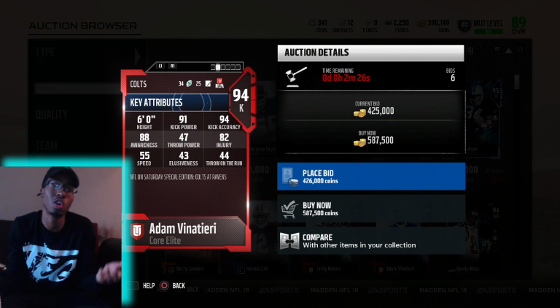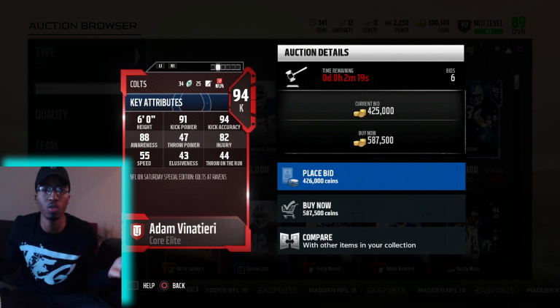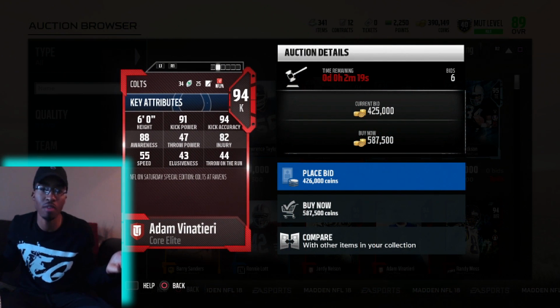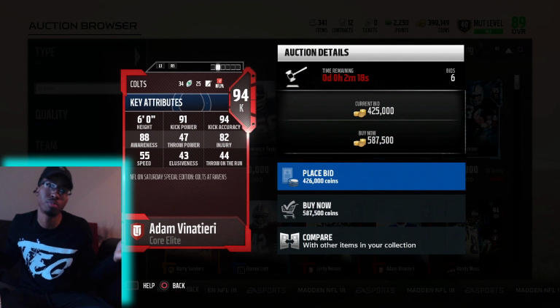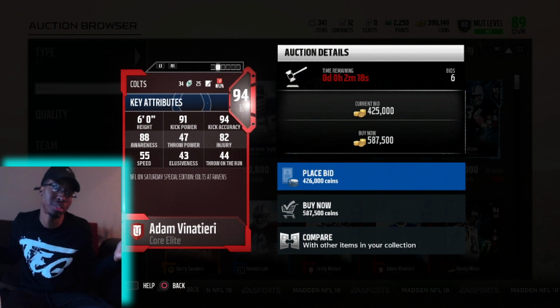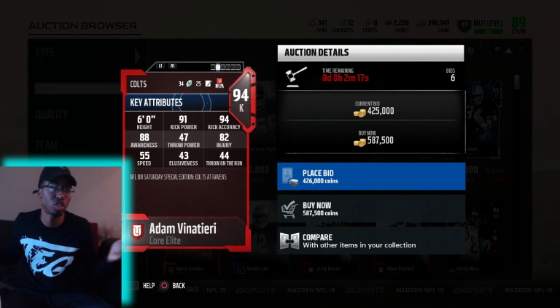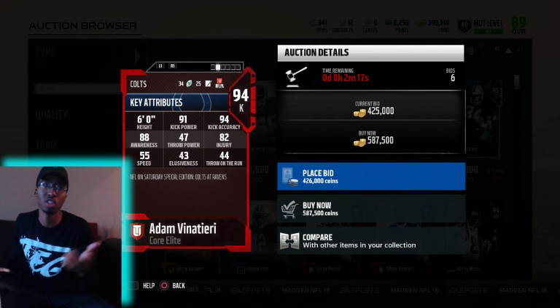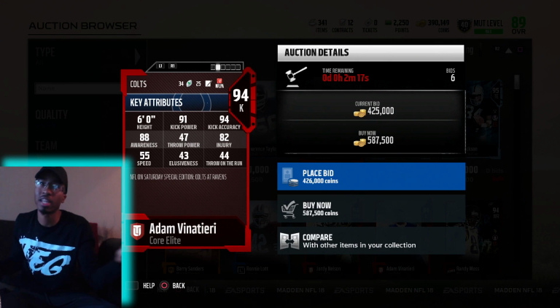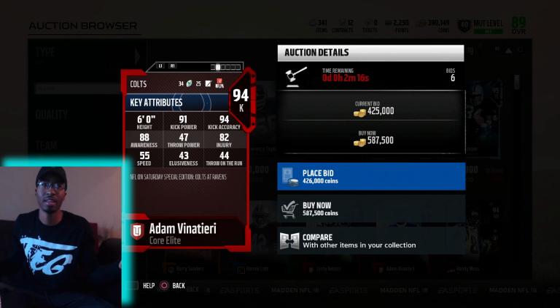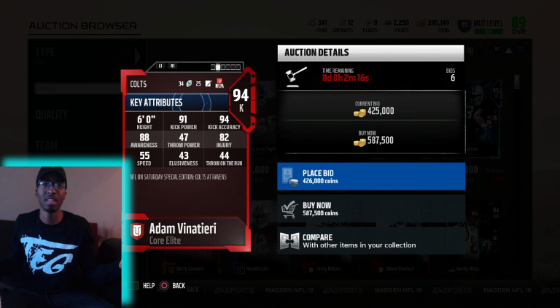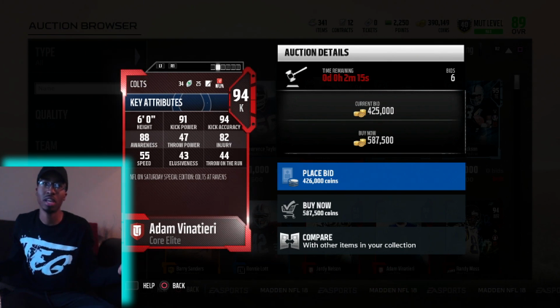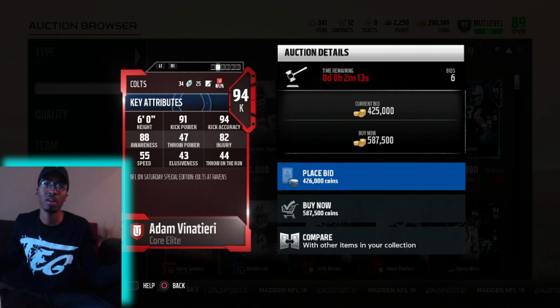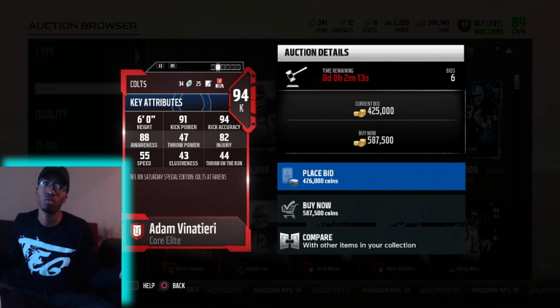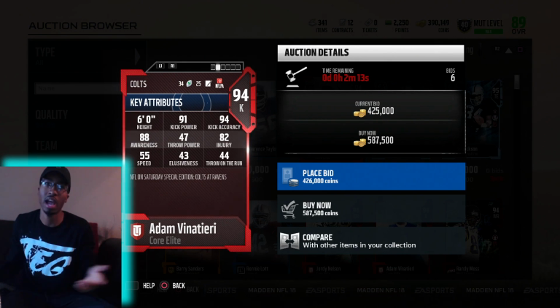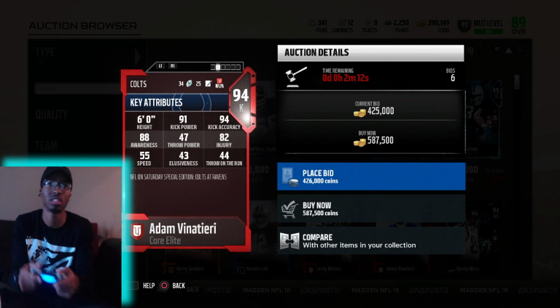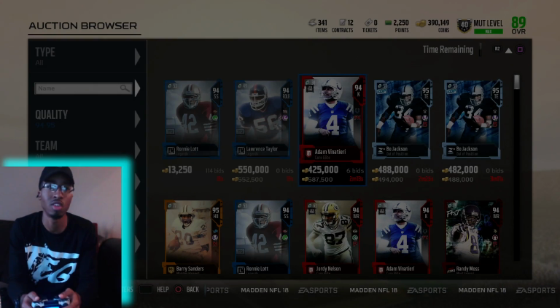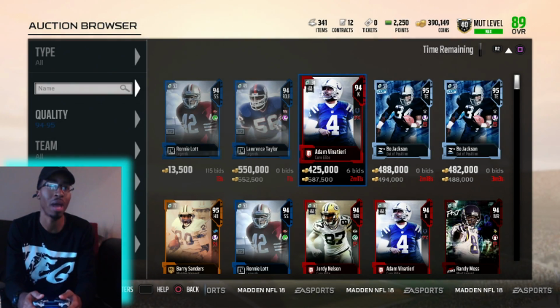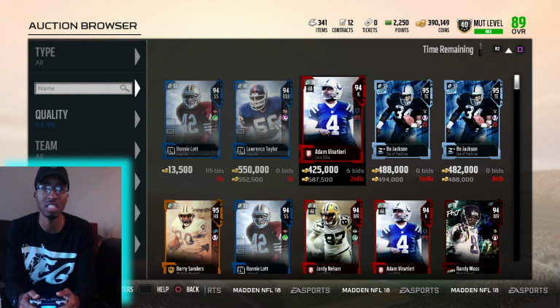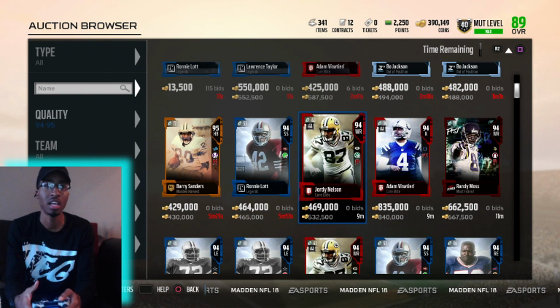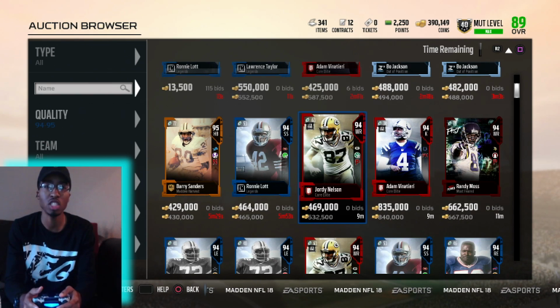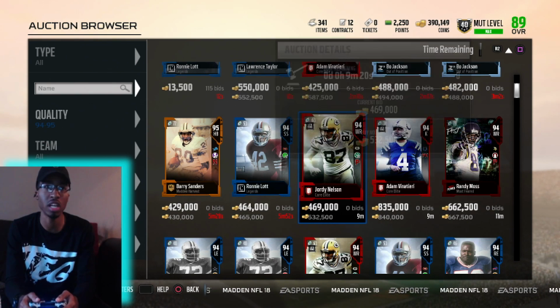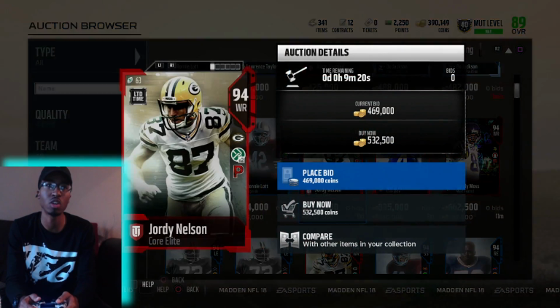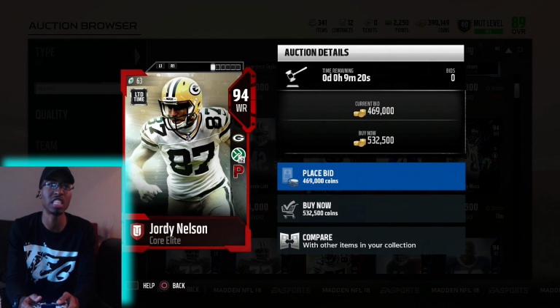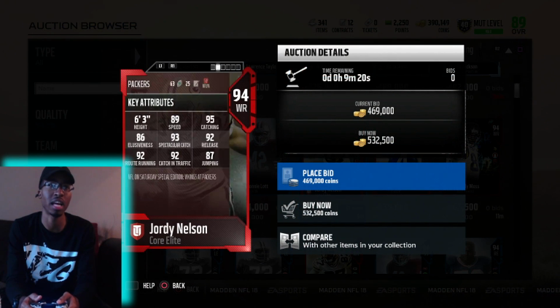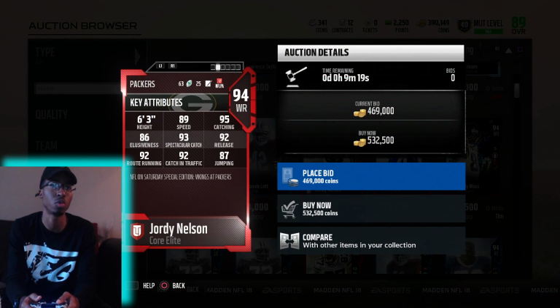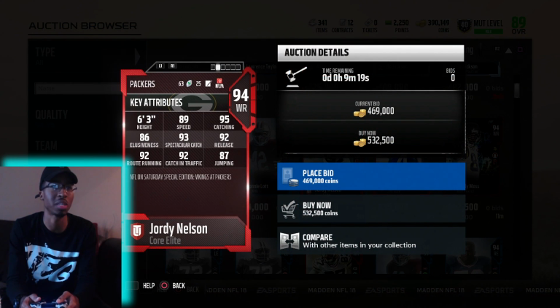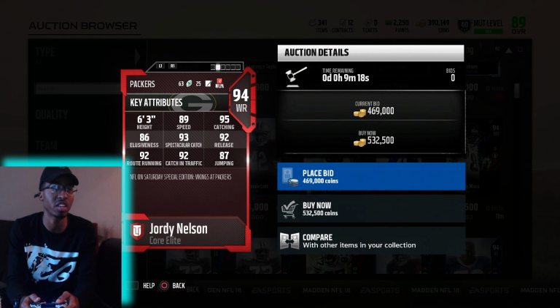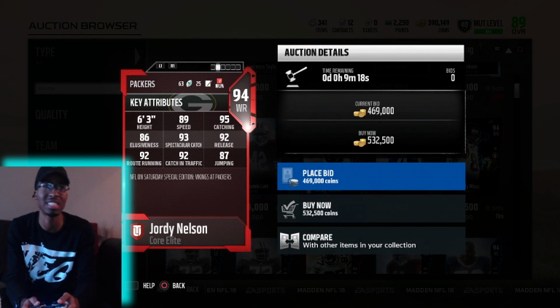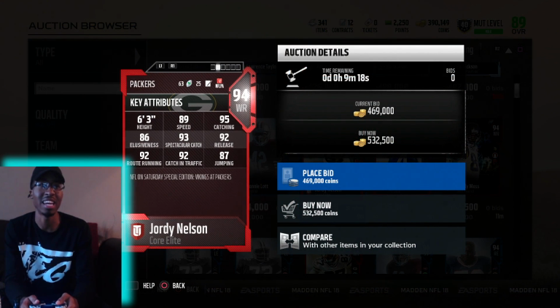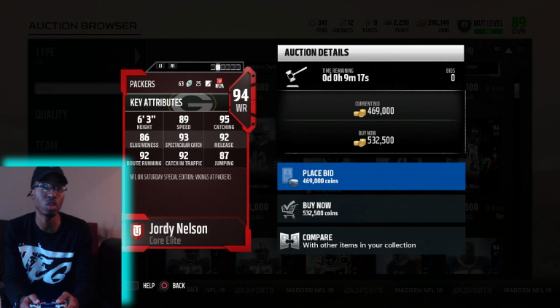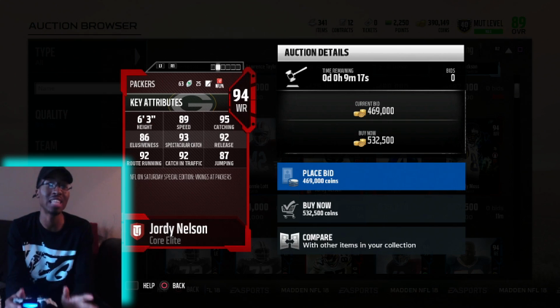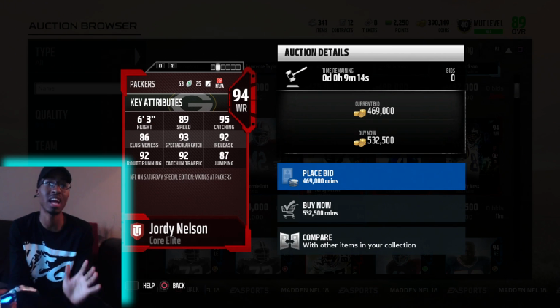Kickers don't really have all those dope stats, but look at it — 91 kick power, 94 kick accuracy. Dope. Amazing. Then we got Jordy Nelson. I knew his catching would probably be through the roof — his spectacular catch is 93, catching is 95.